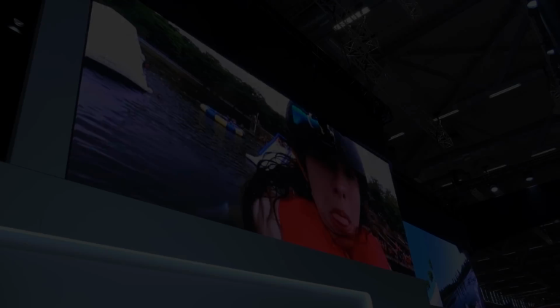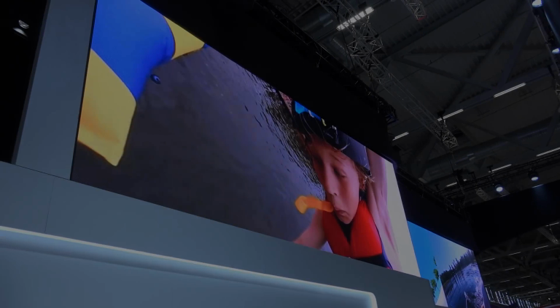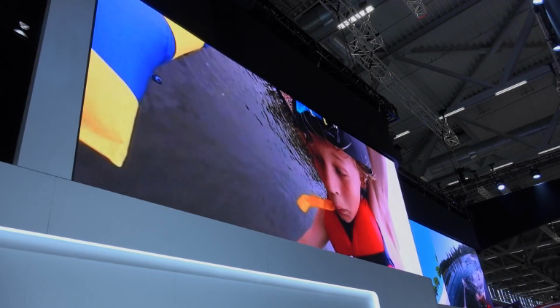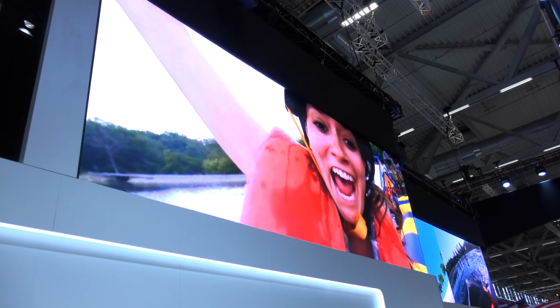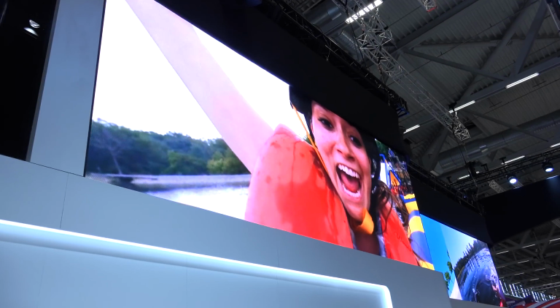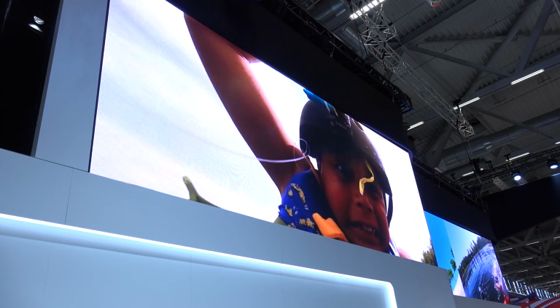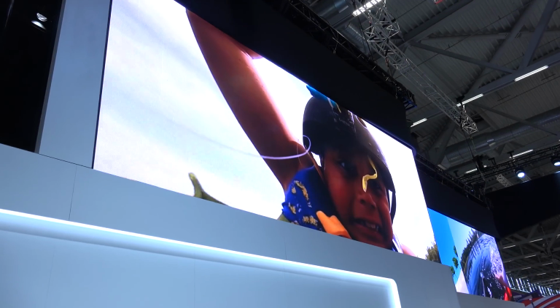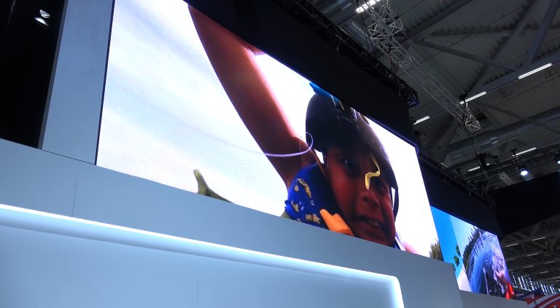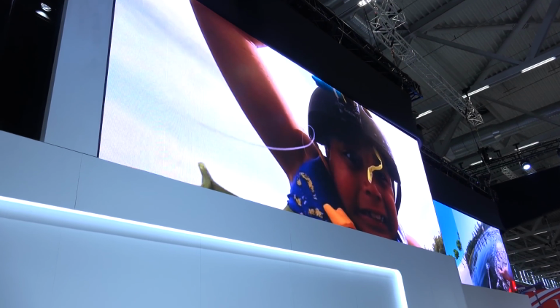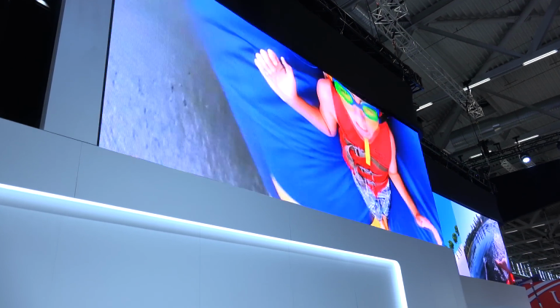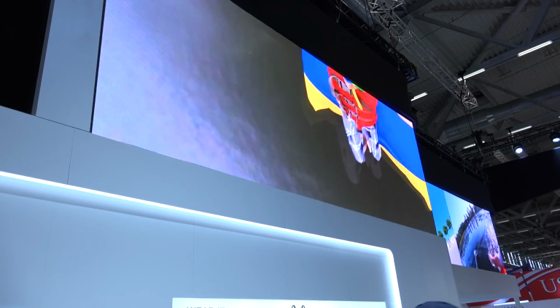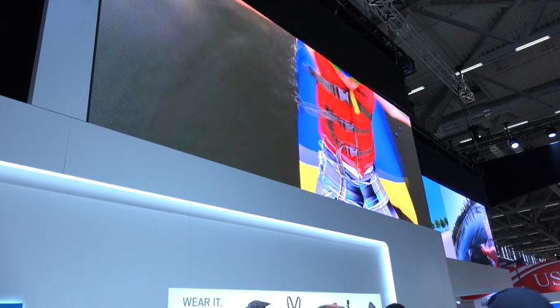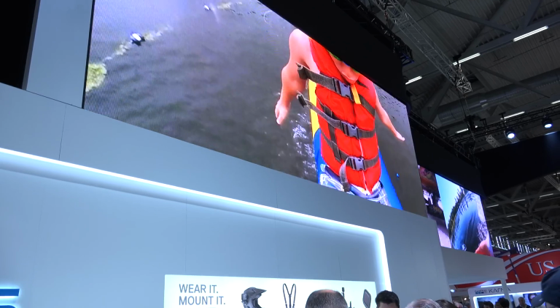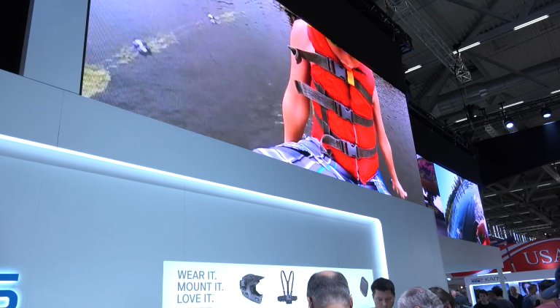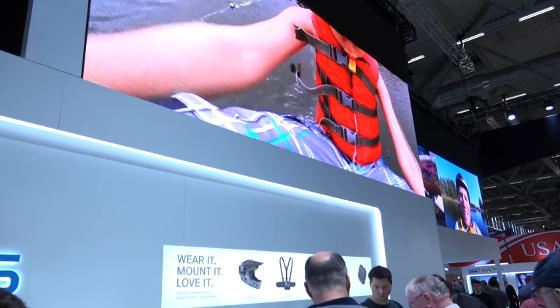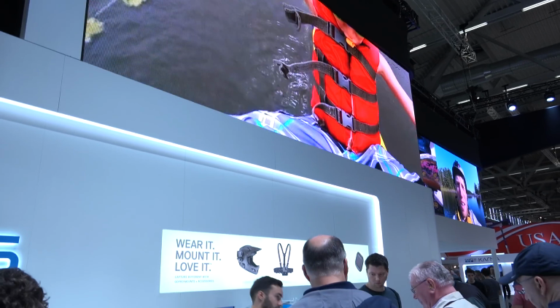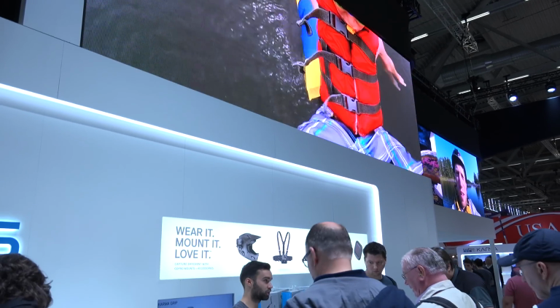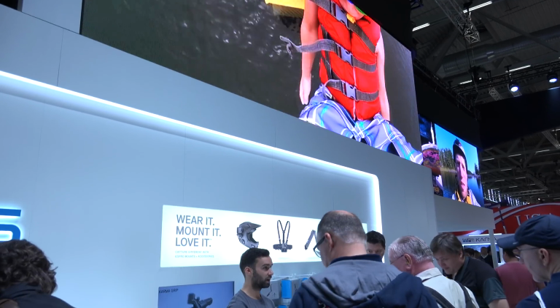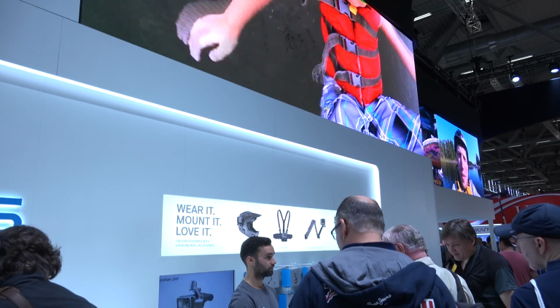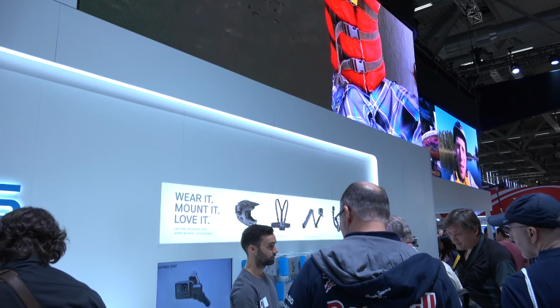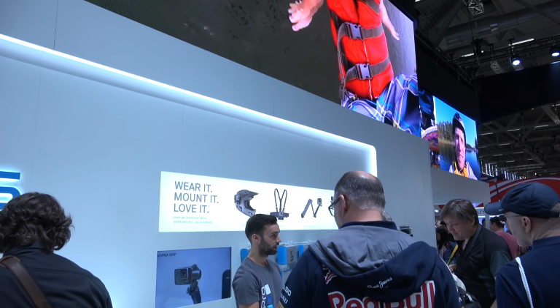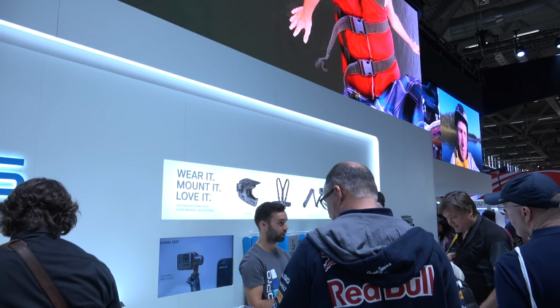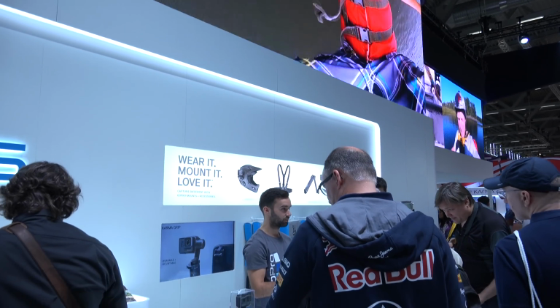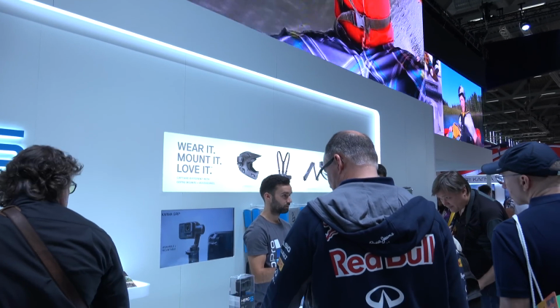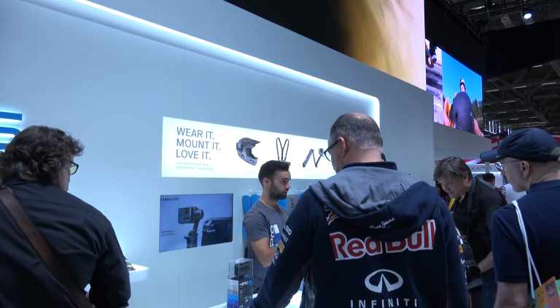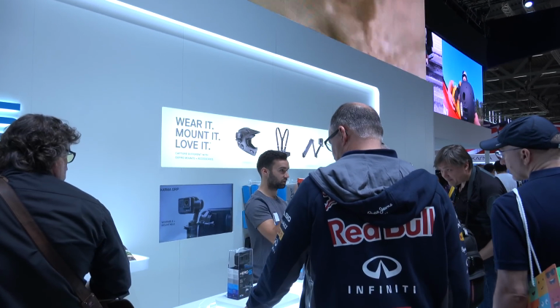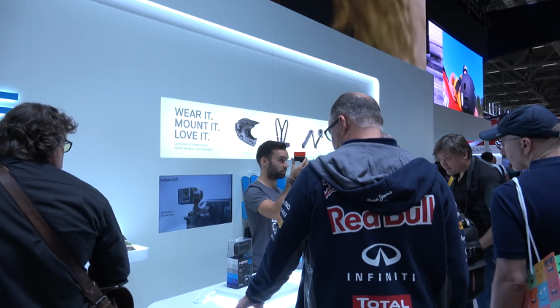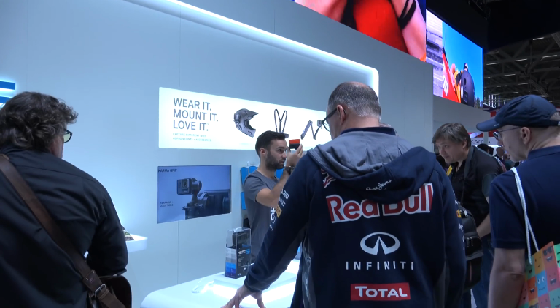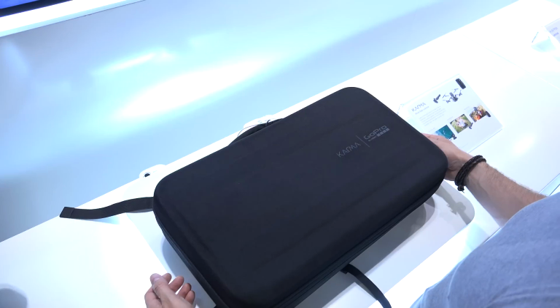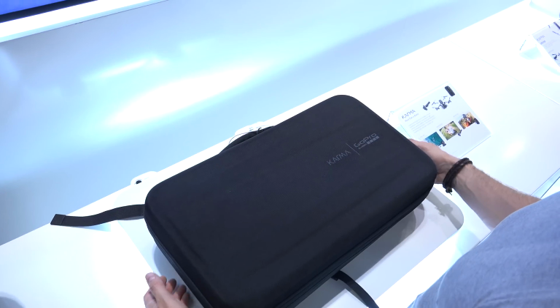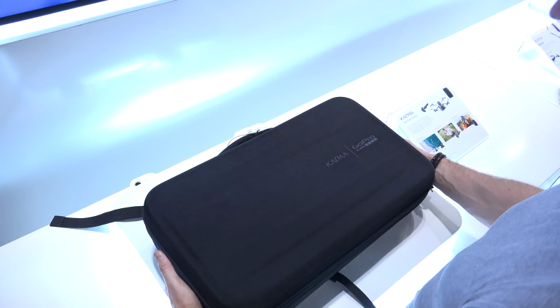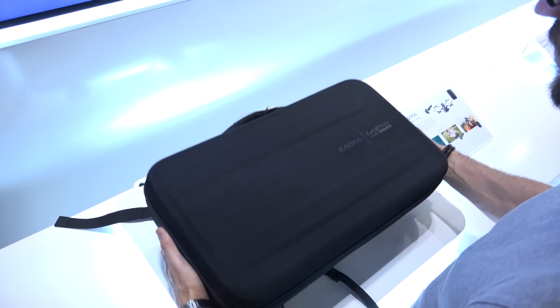Hi guys, how are you doing? This is Sebastian from TechSentry and welcome to my early first look at the just announced GoPro Karma drone from Photokina 2016.